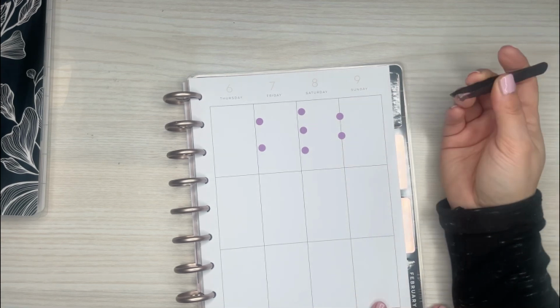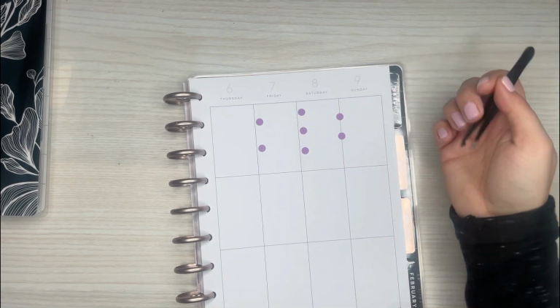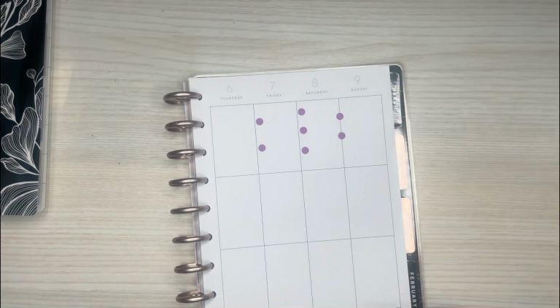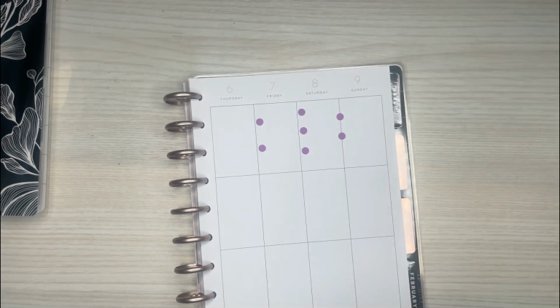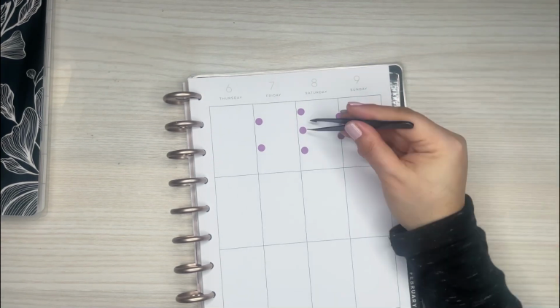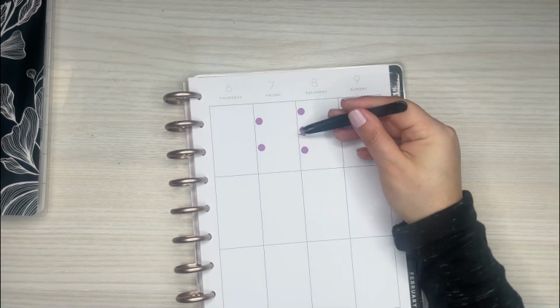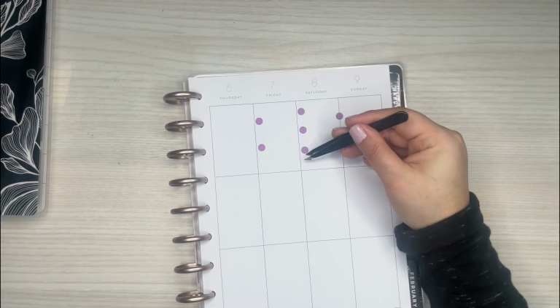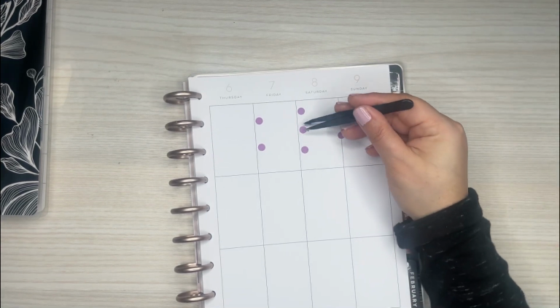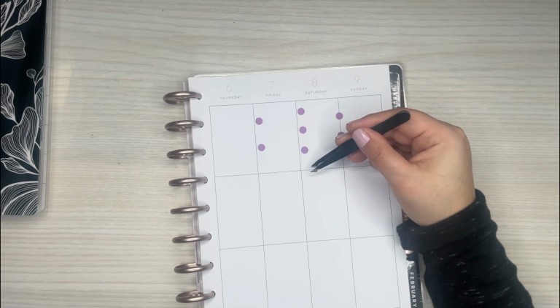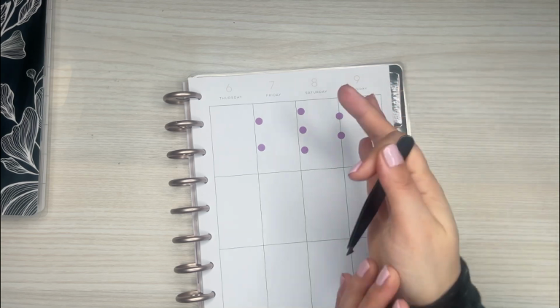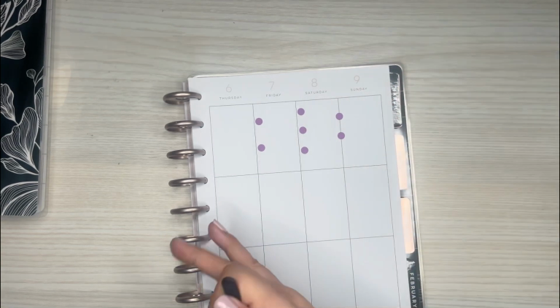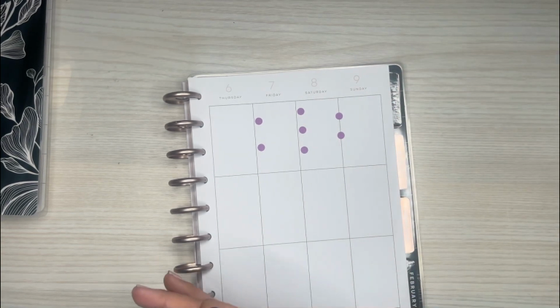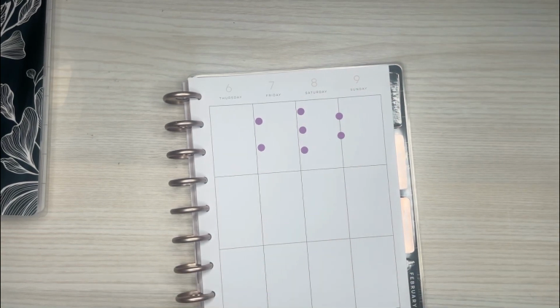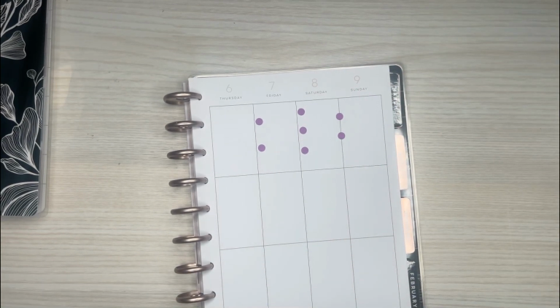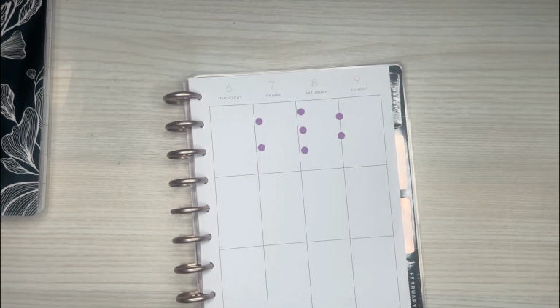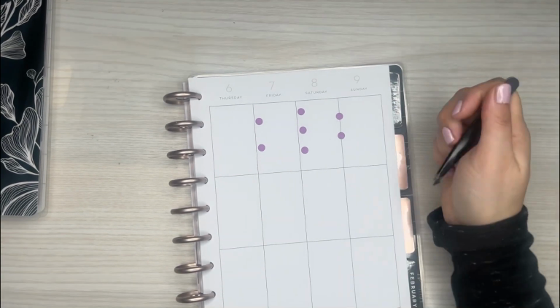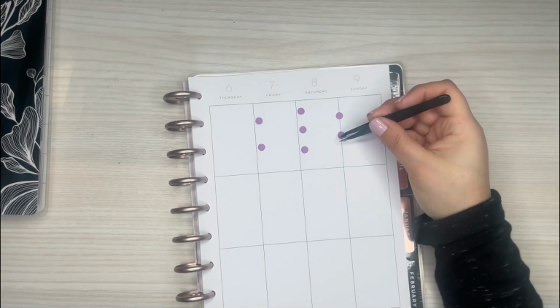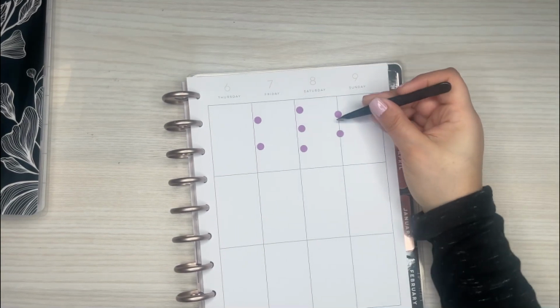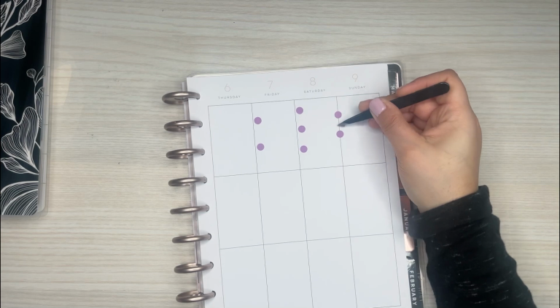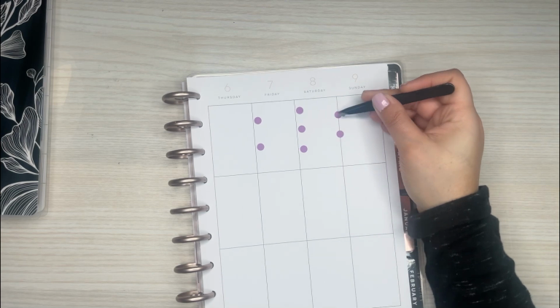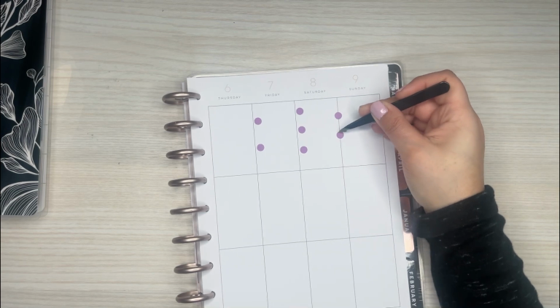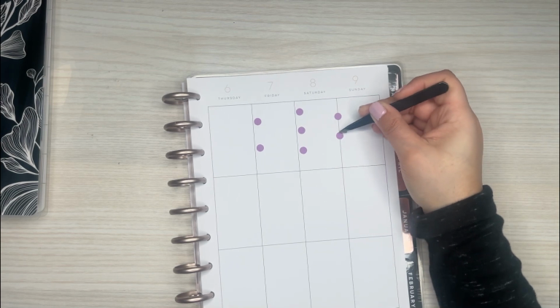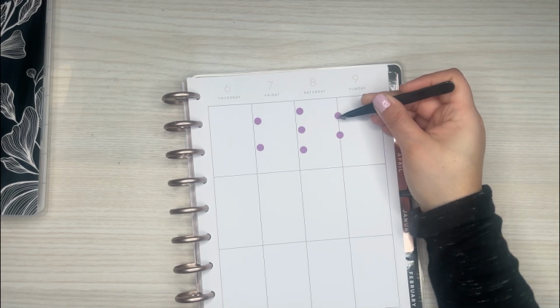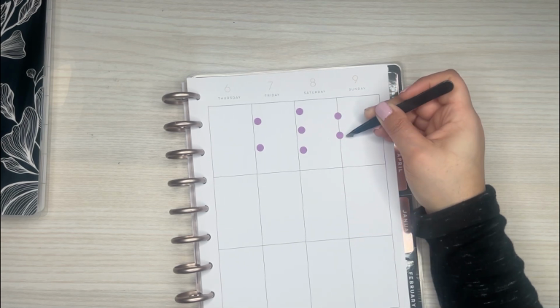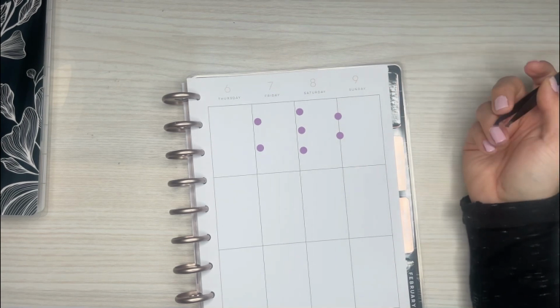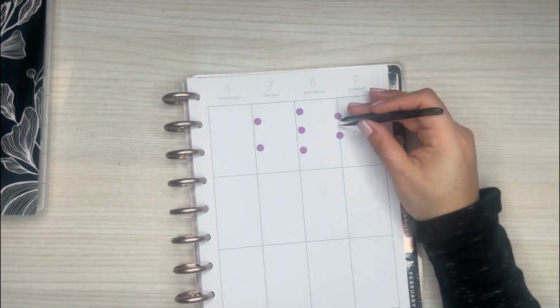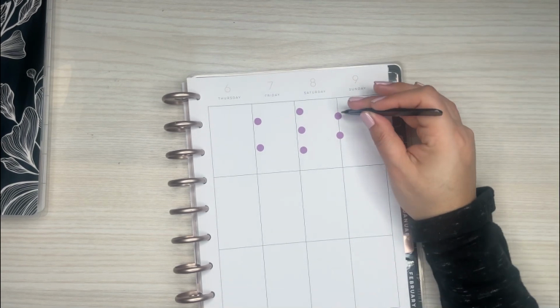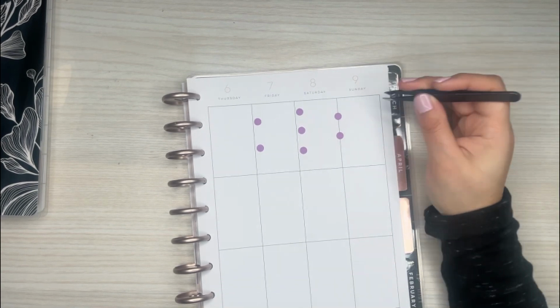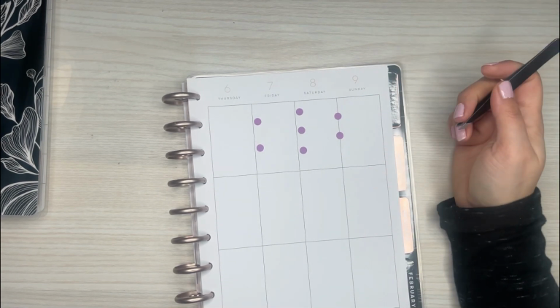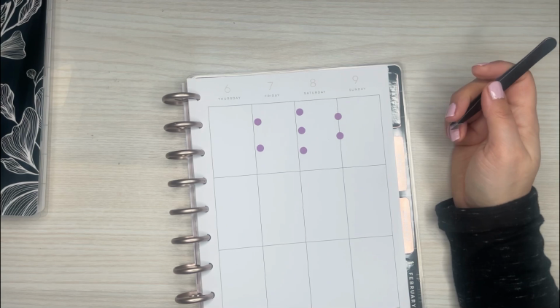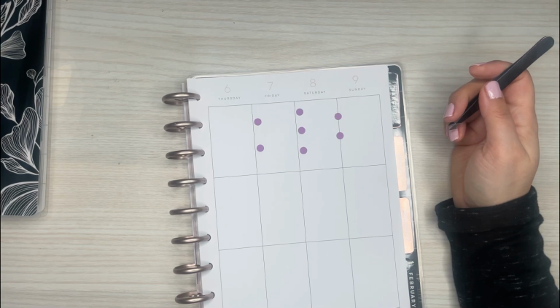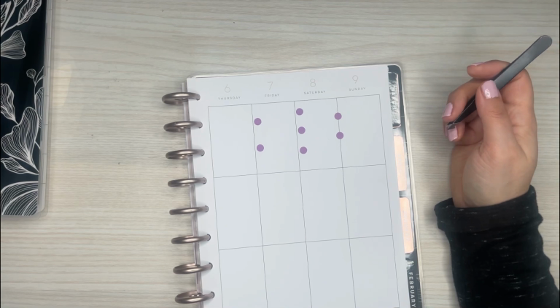So I've really been liking putting them on the line. It also helps because then they're a little bit more straight. I always put these down and they're a little bit like not lining up, but this line acts like a guide. So that's really nice.